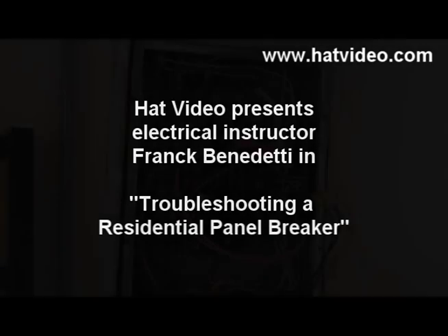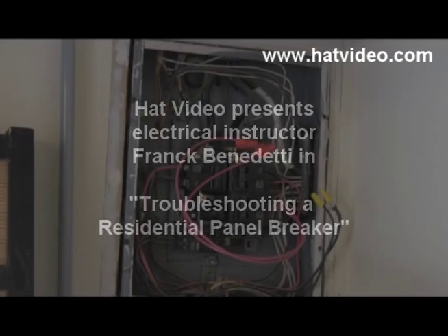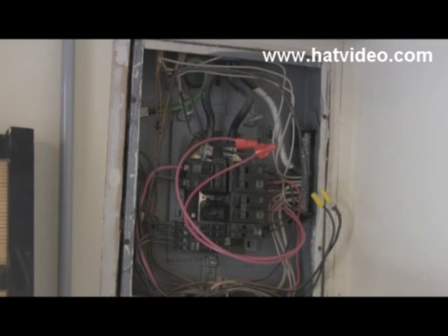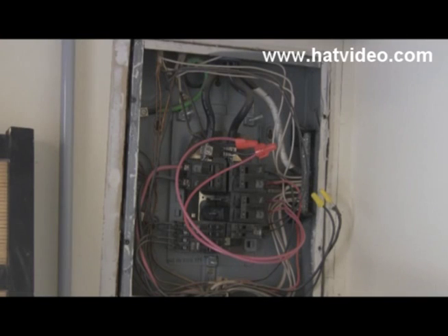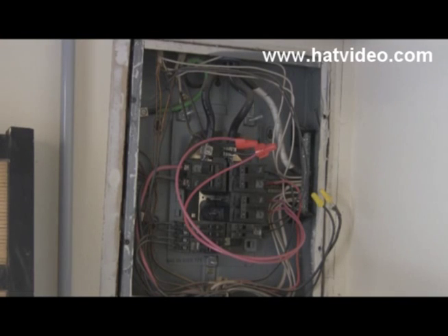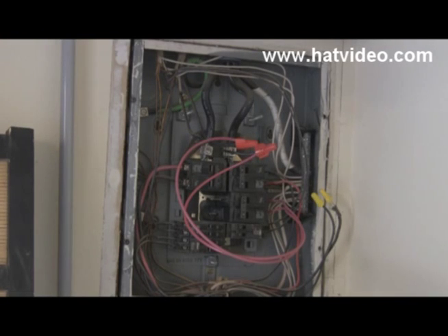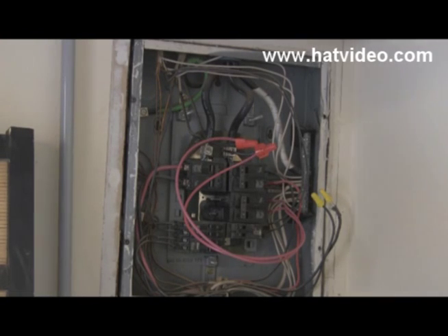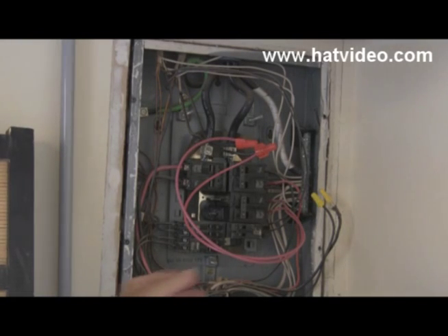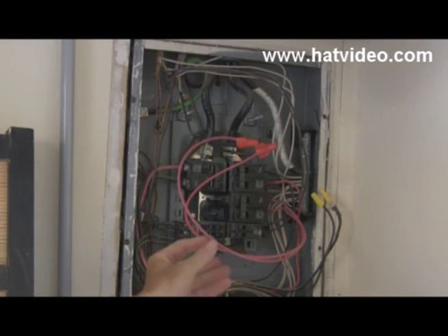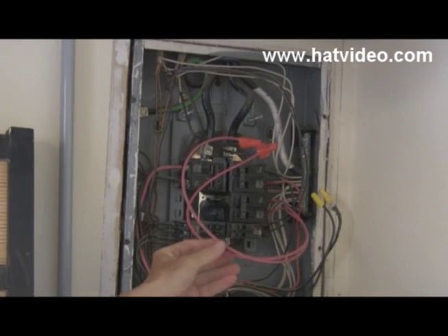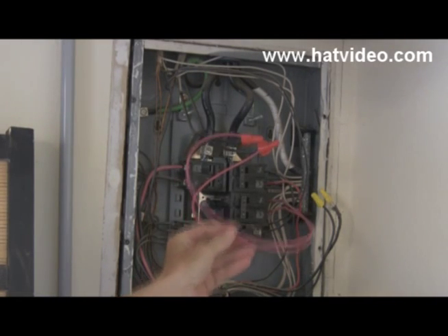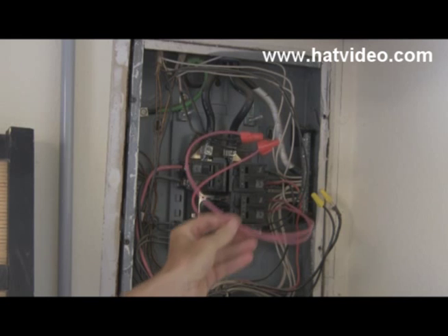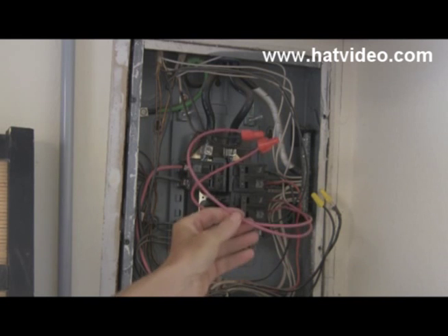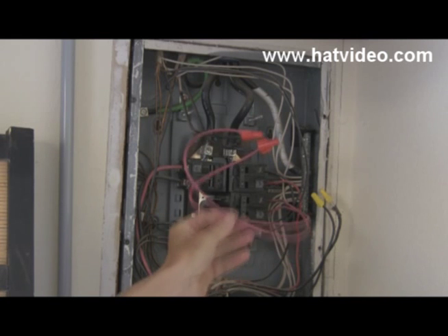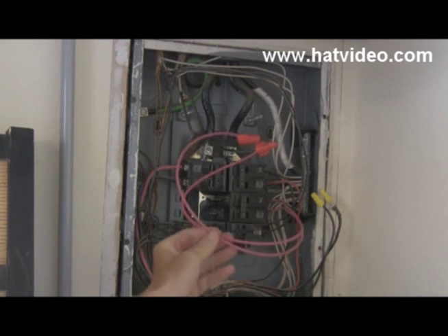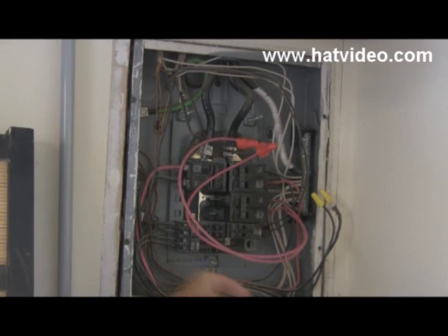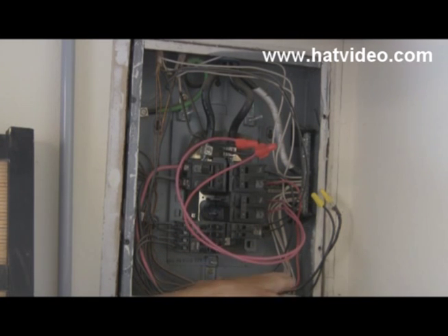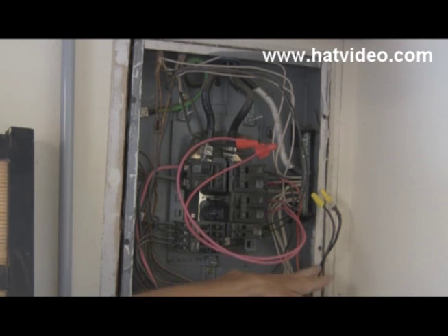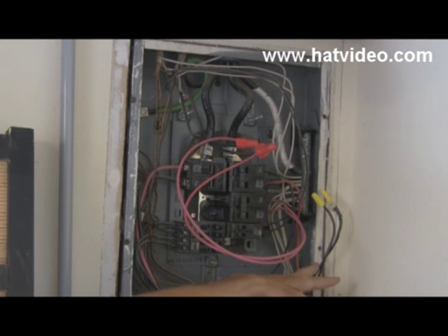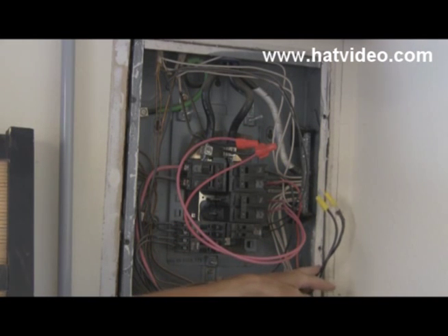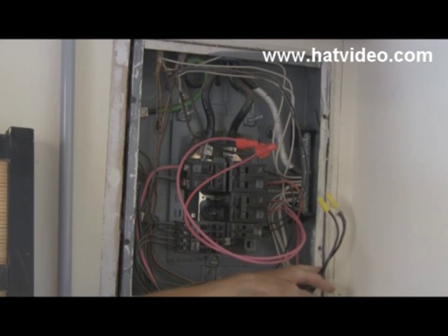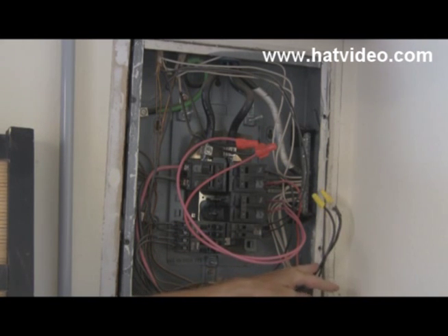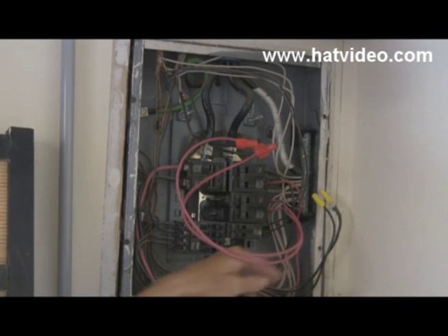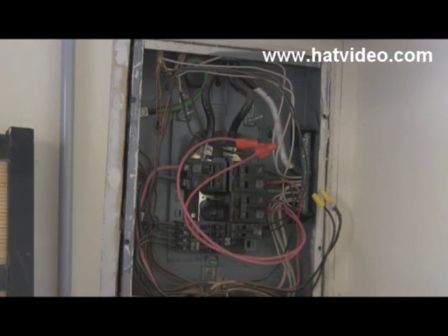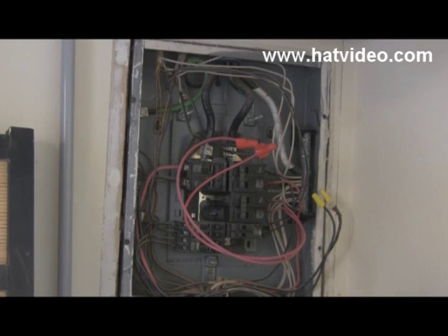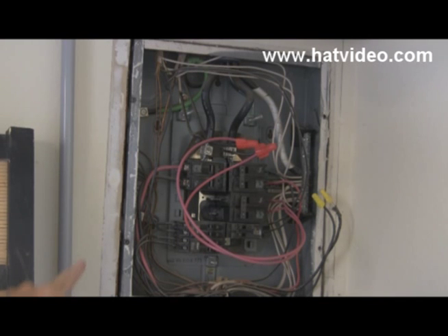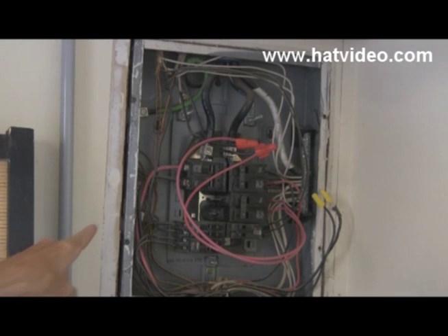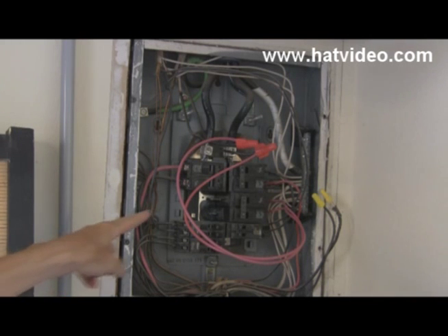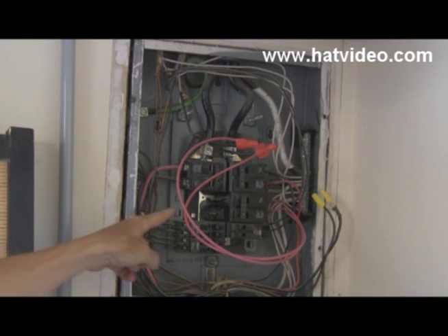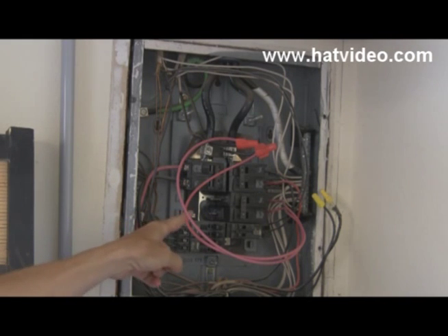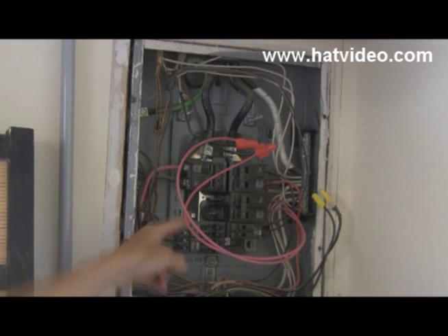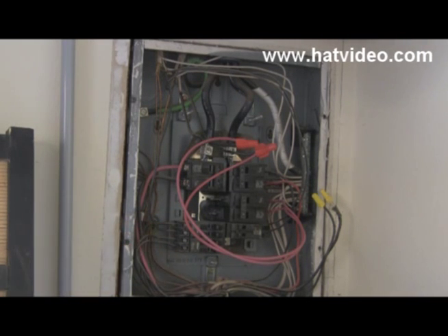What kind of a mess is this? Look at this. We've got some jumper wires to a breaker, and if you look over here we've got some wires that have been taken off a breaker and we have a breaker missing in this space right here.